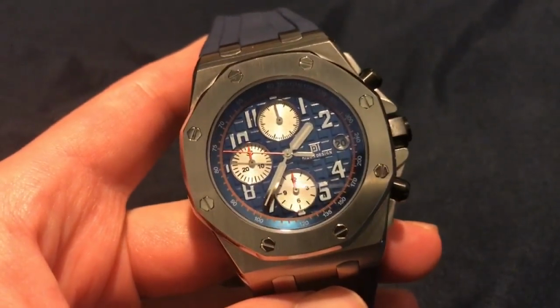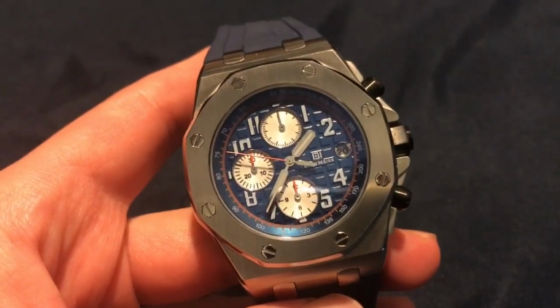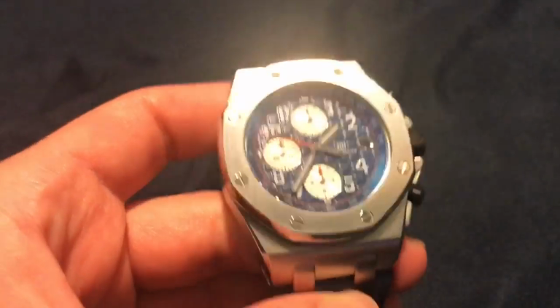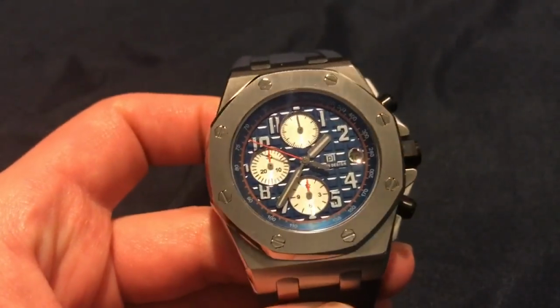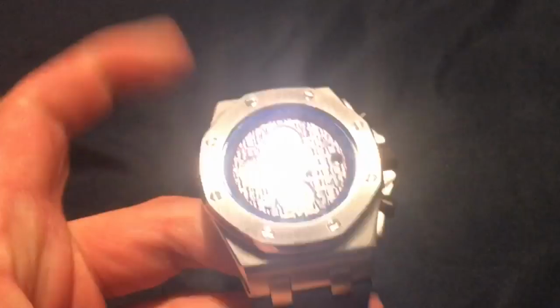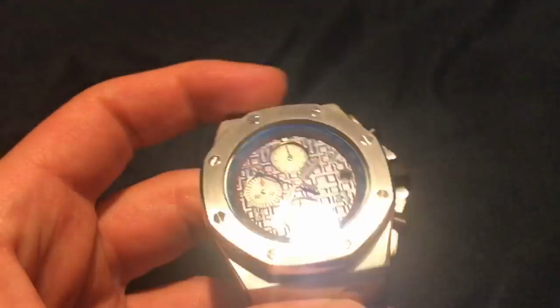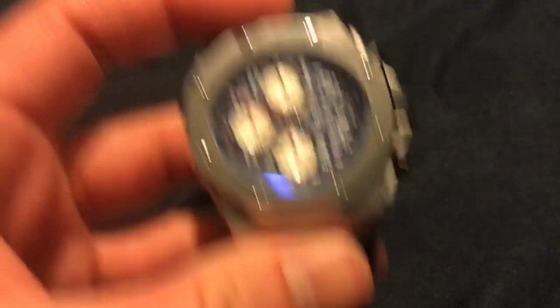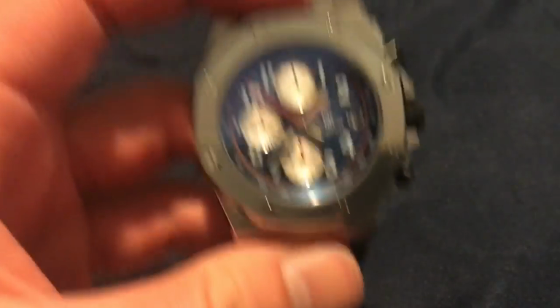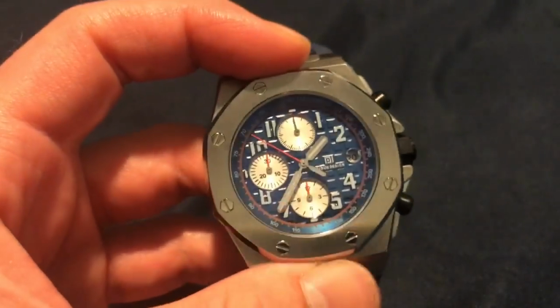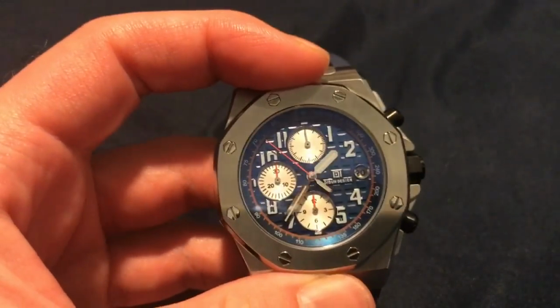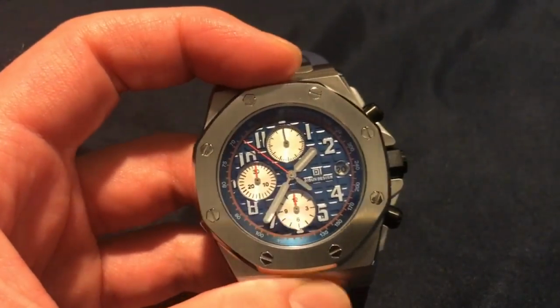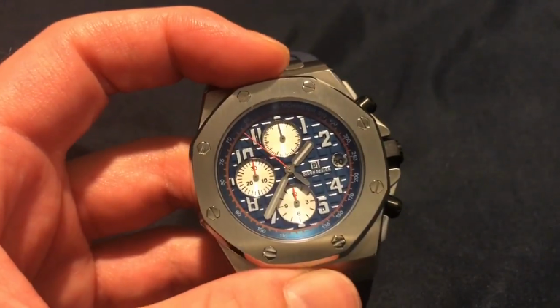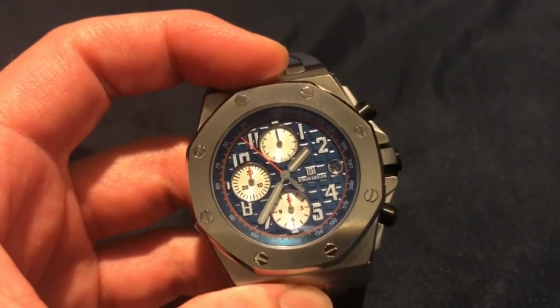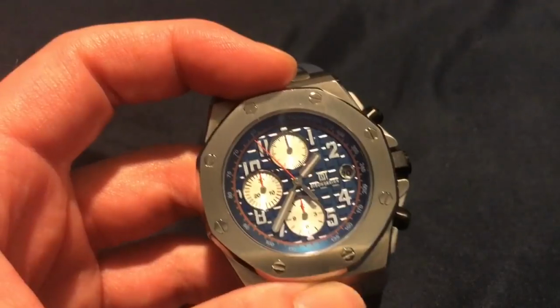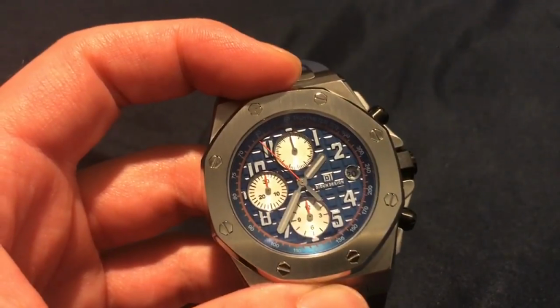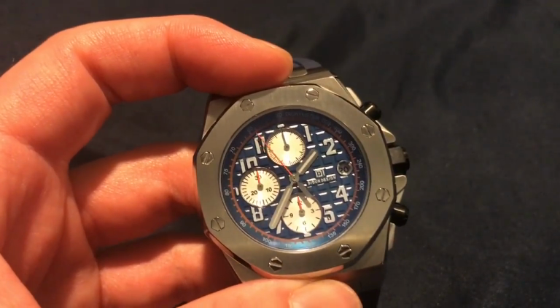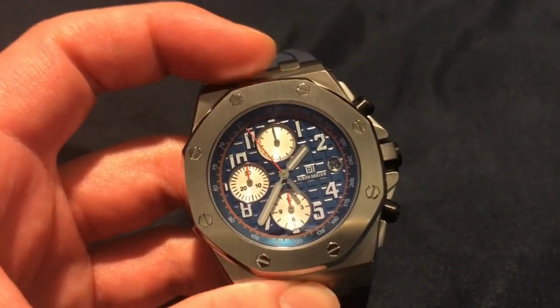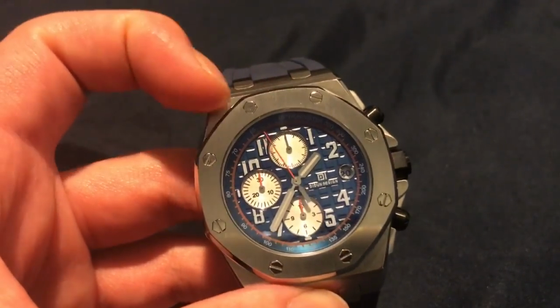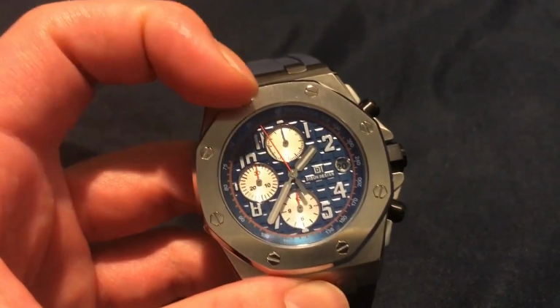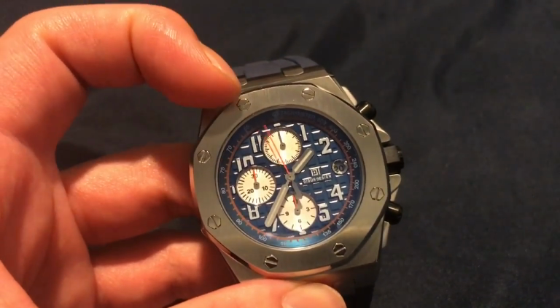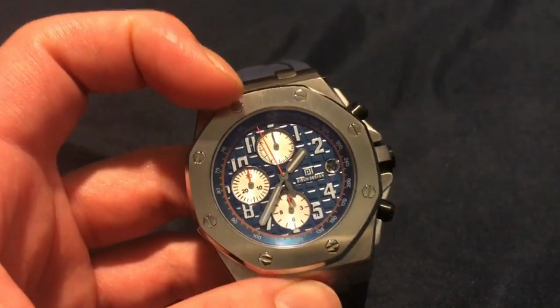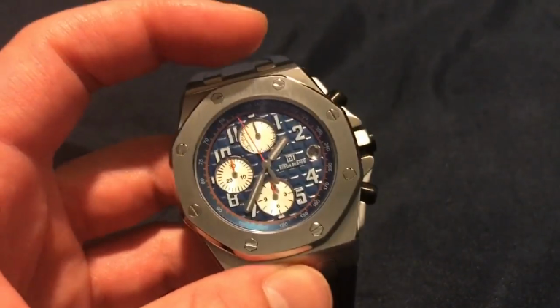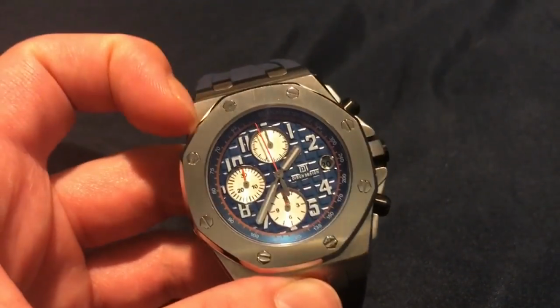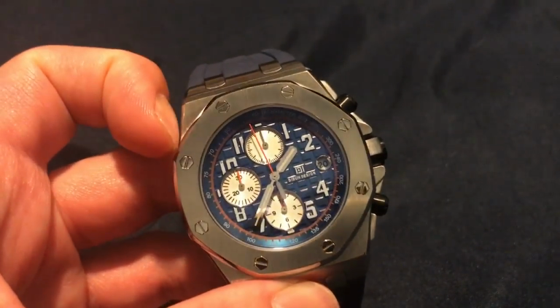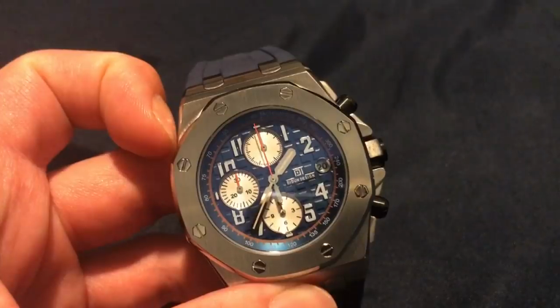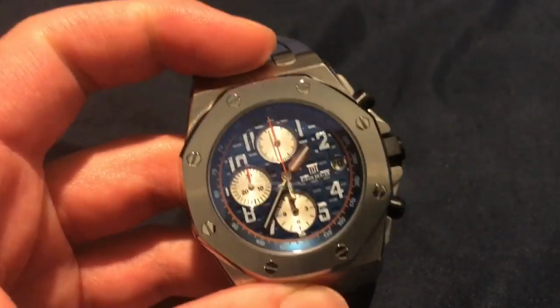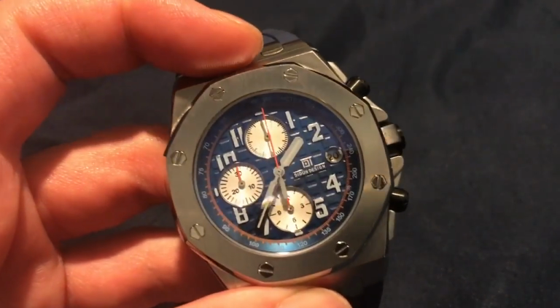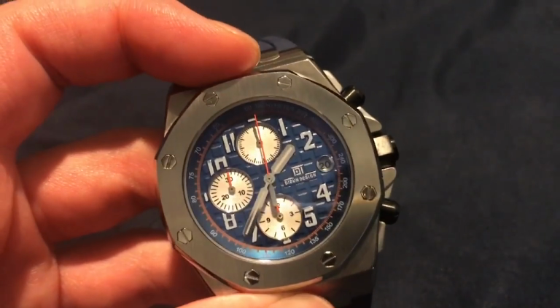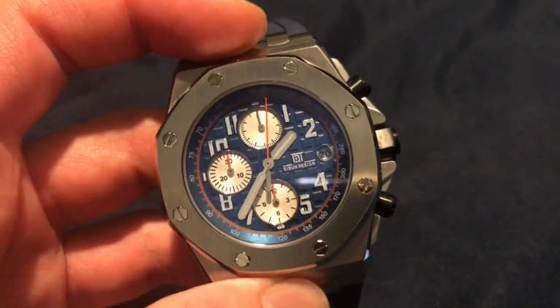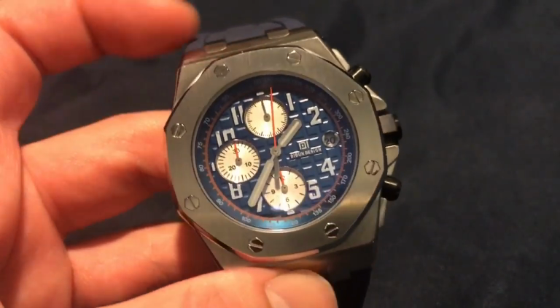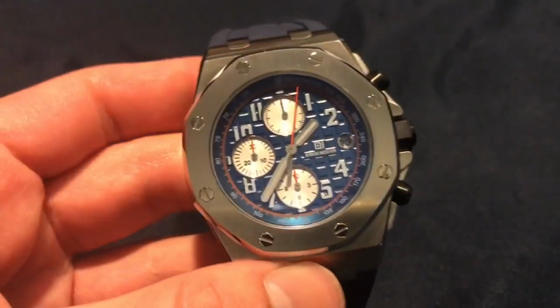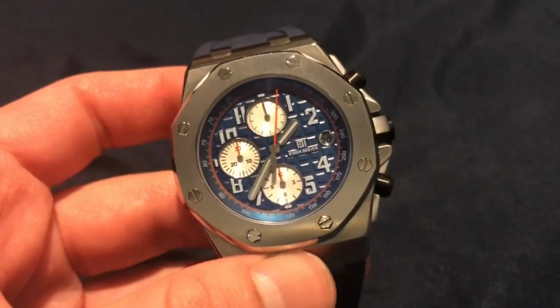You have your typical bezel here in the shape of a porthole — I believe from a submarine — and it is held on by screws.